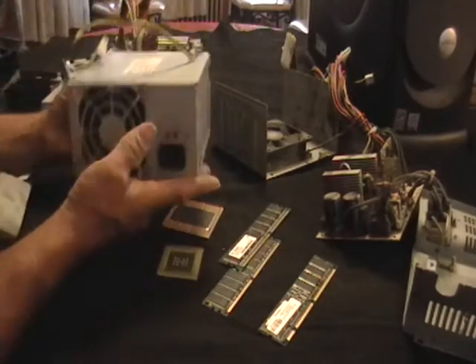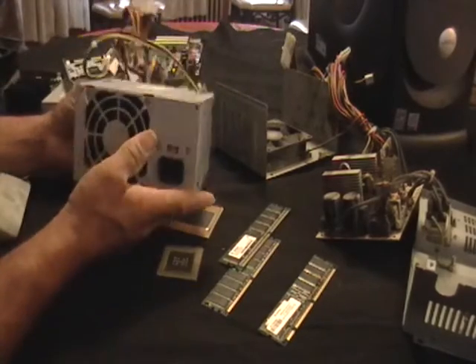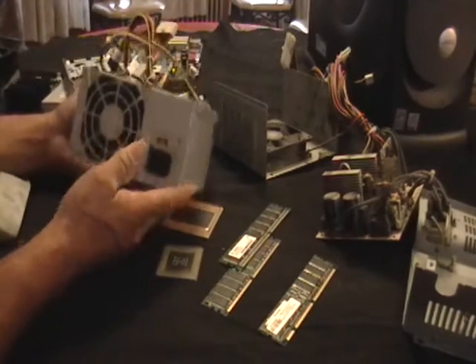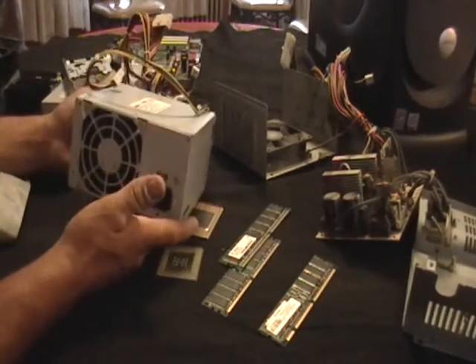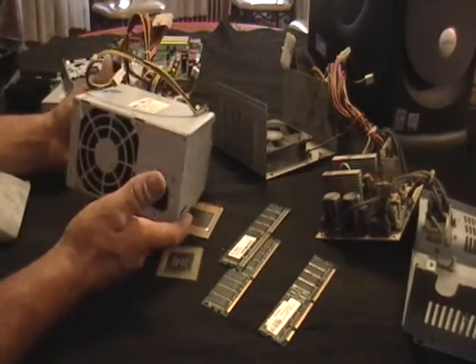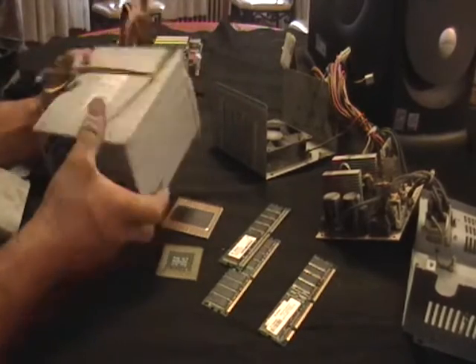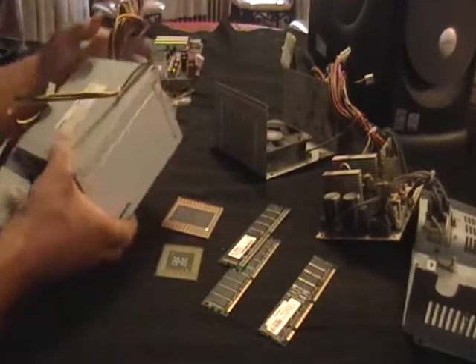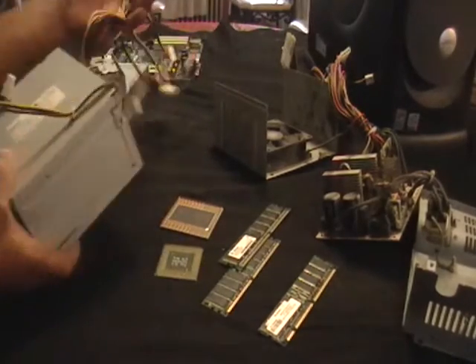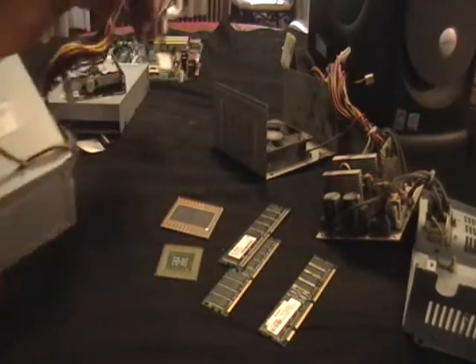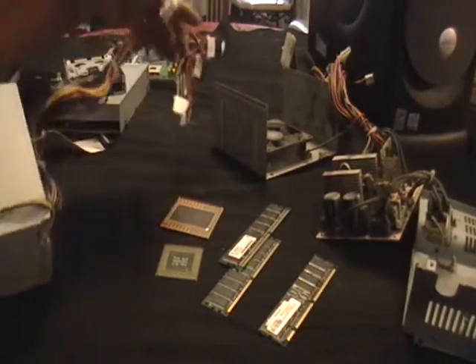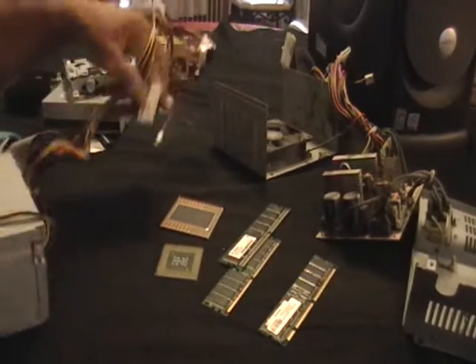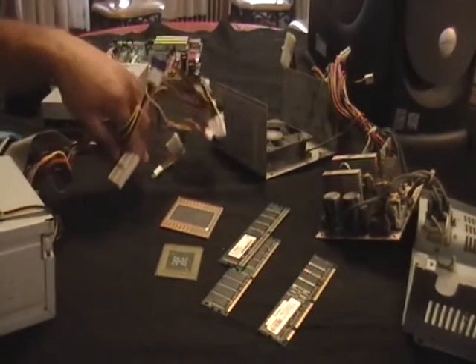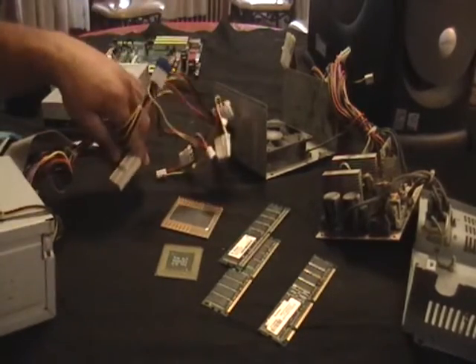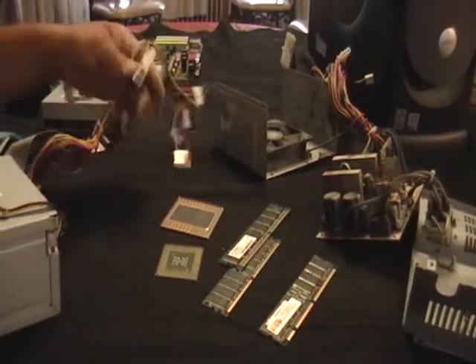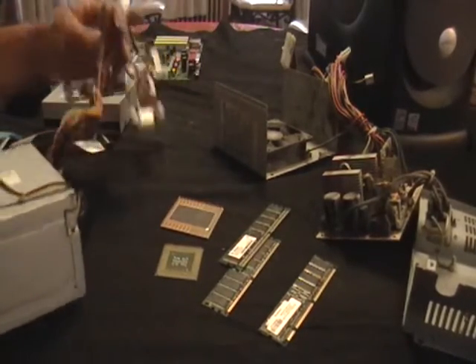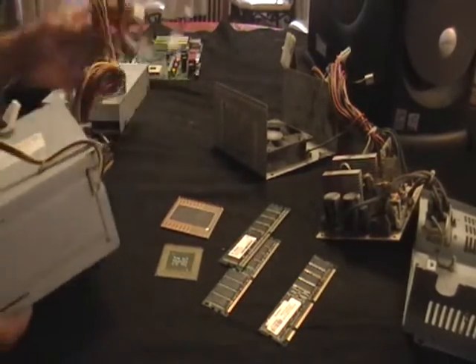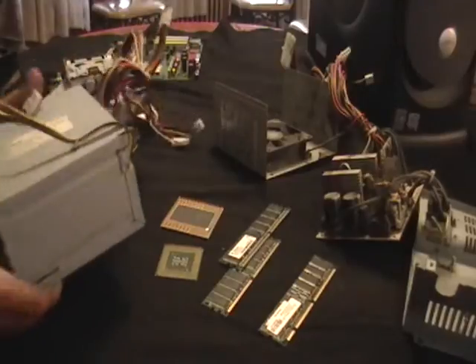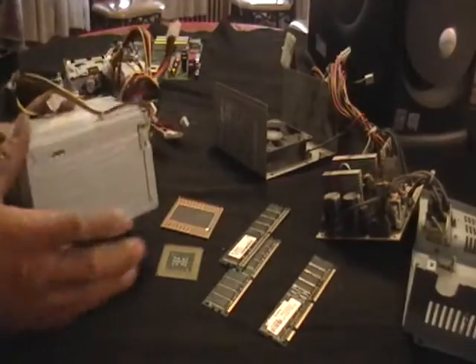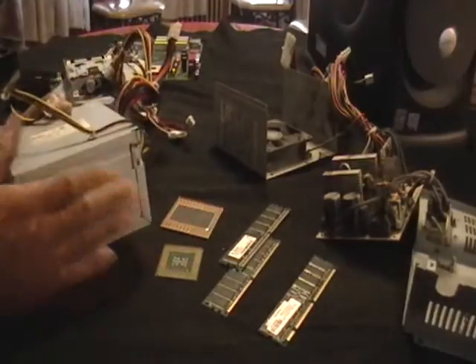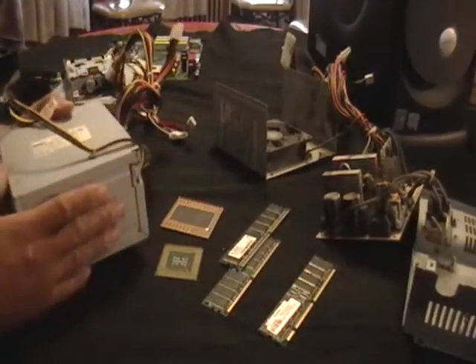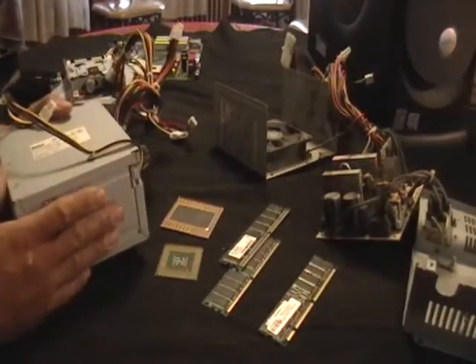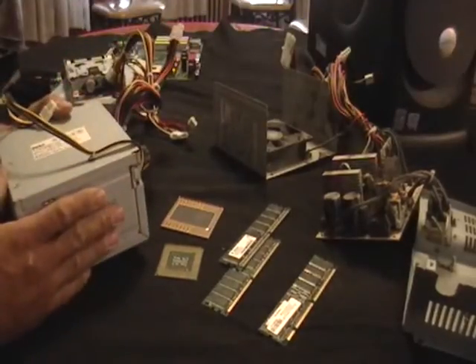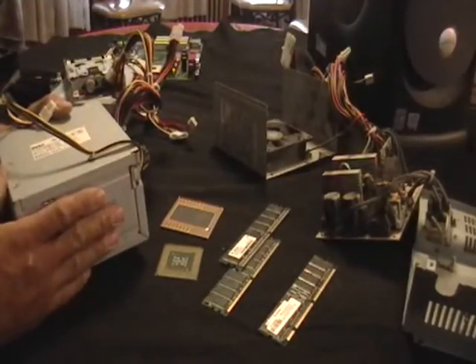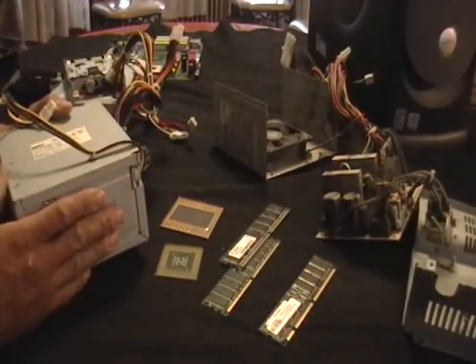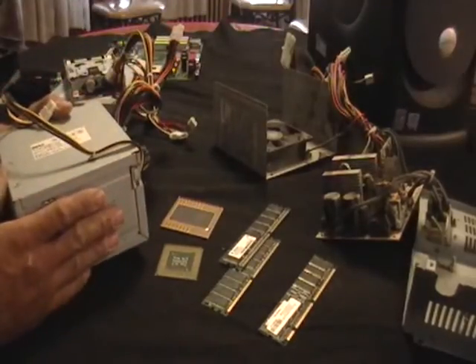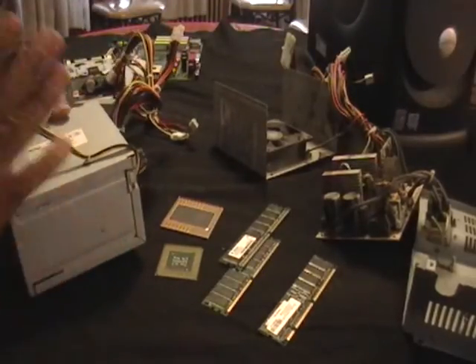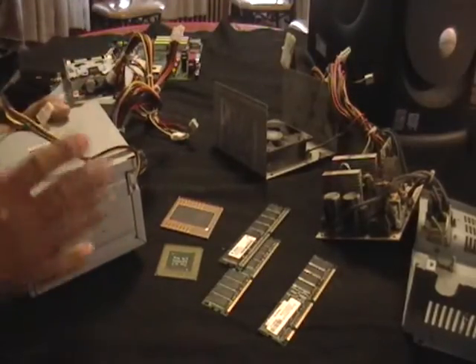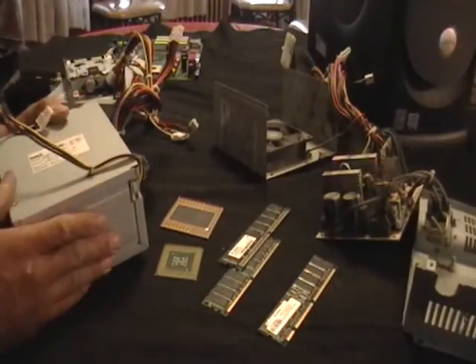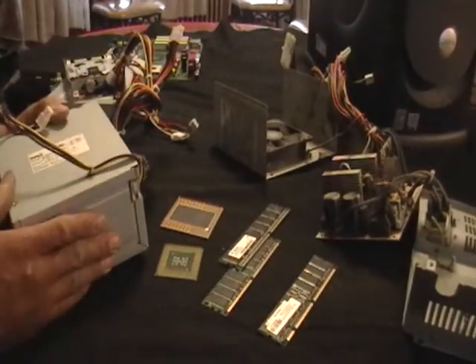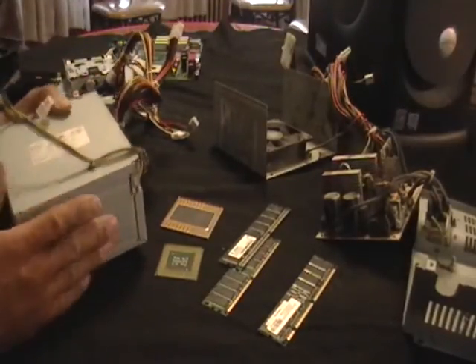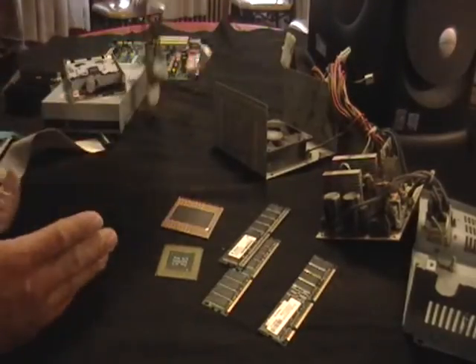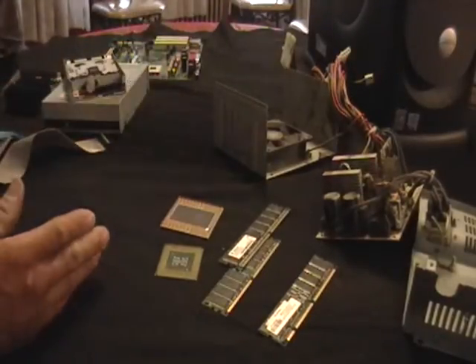This is a power supply. As you can see, it comes with some nice cords and stuff like that. You get some money for this, but what I decided to do was to take one apart.